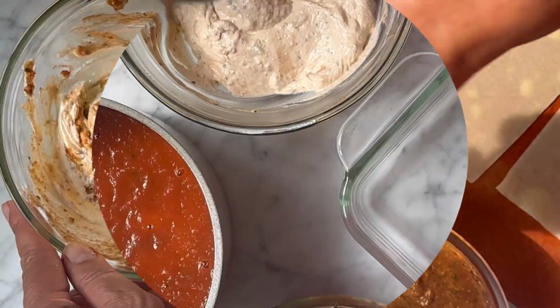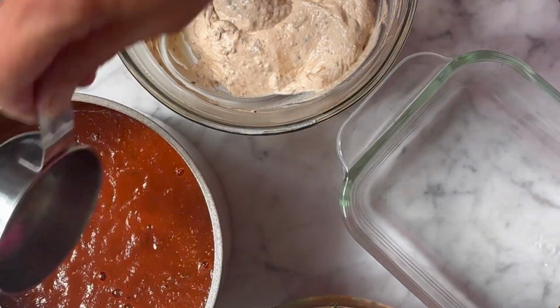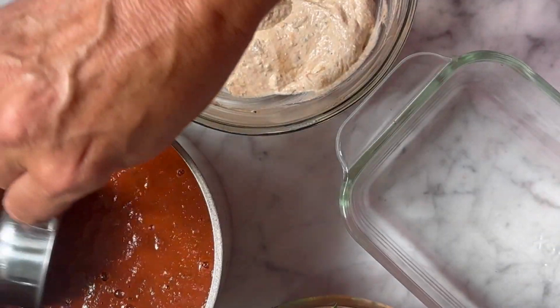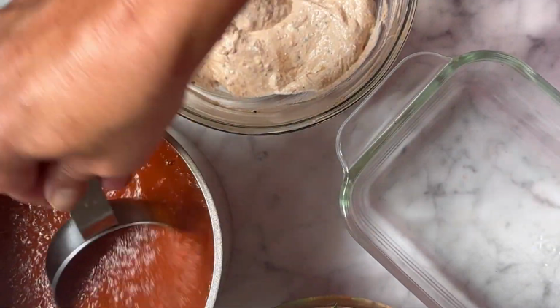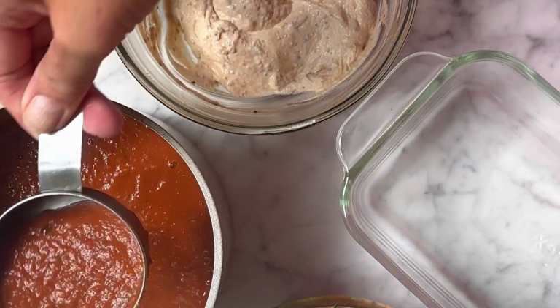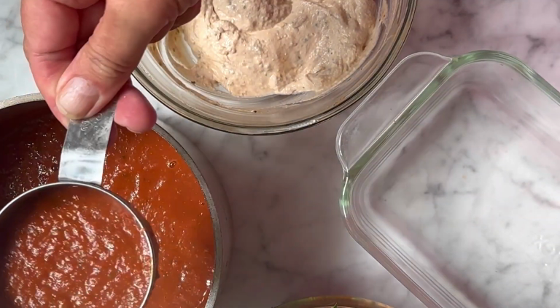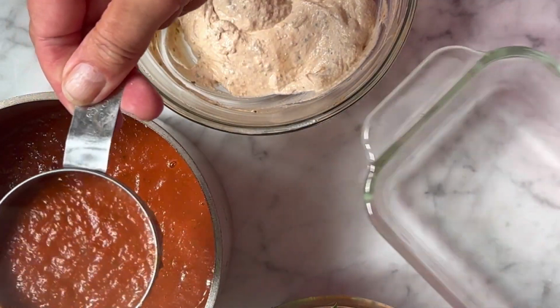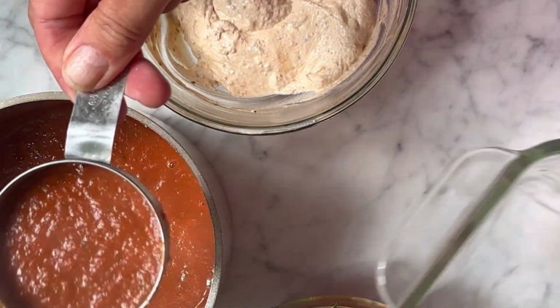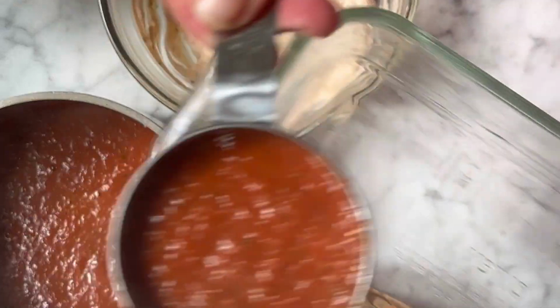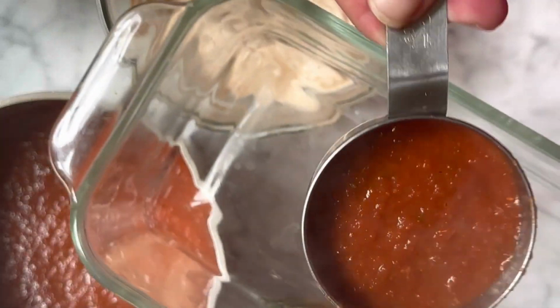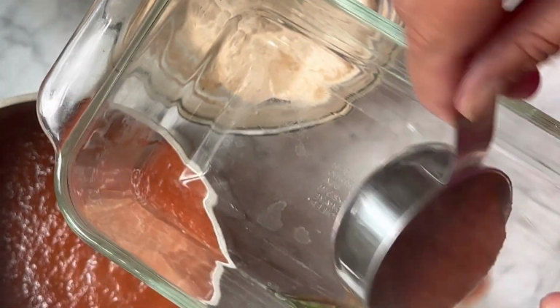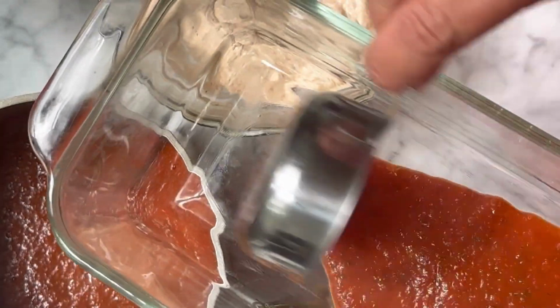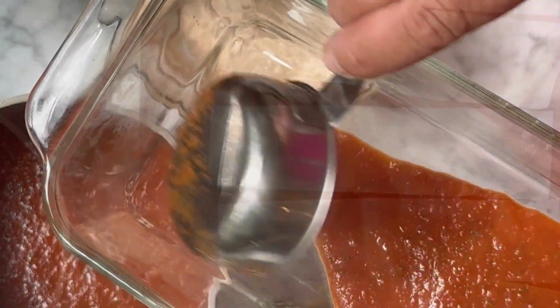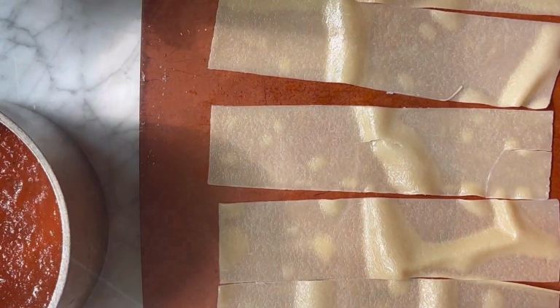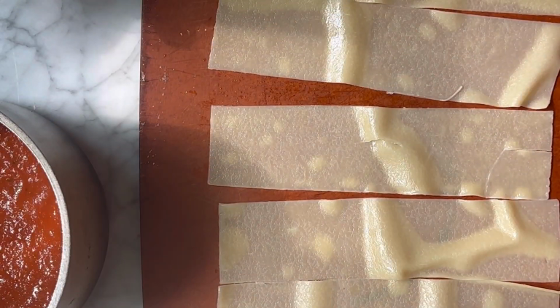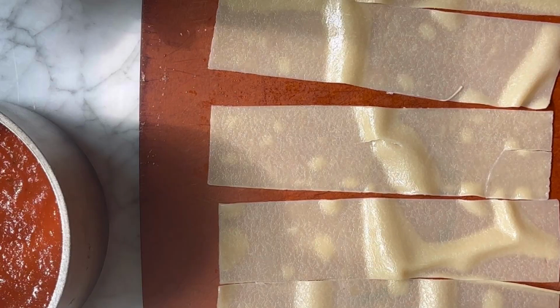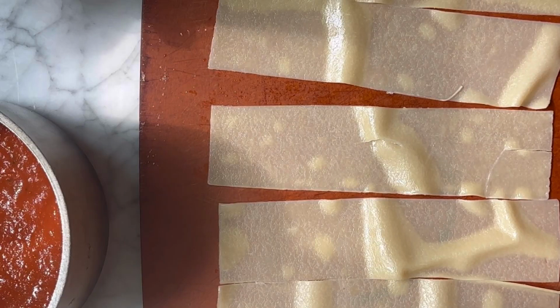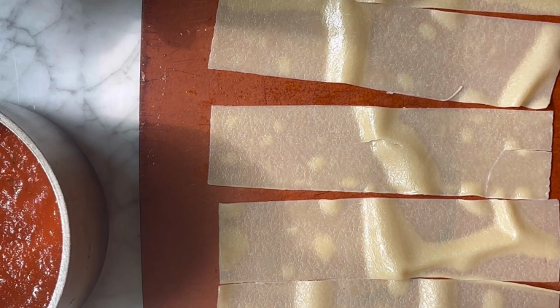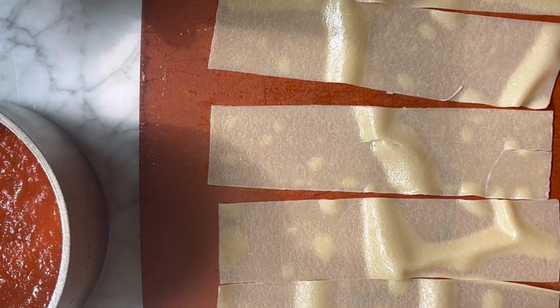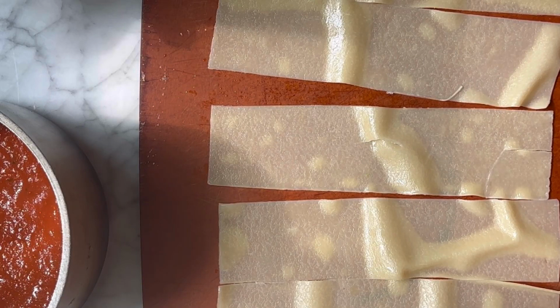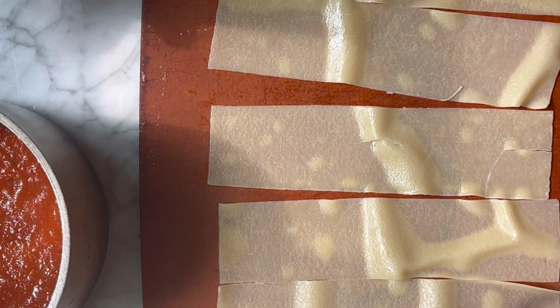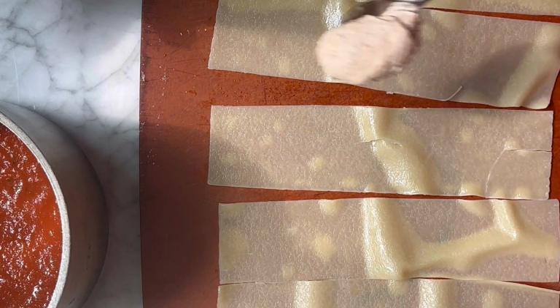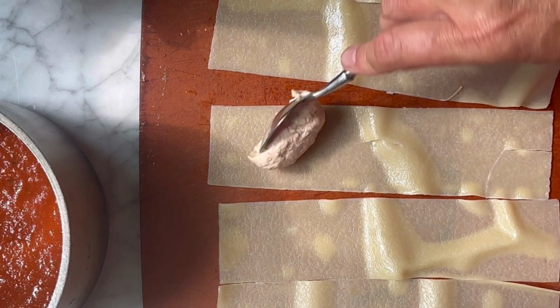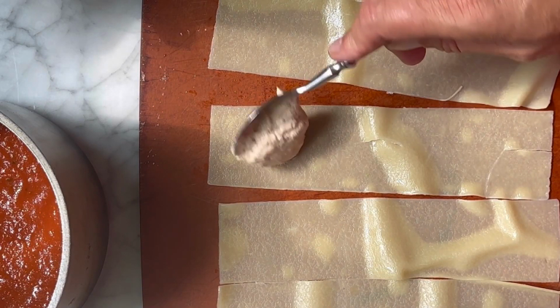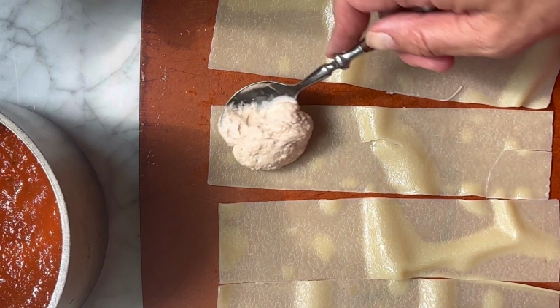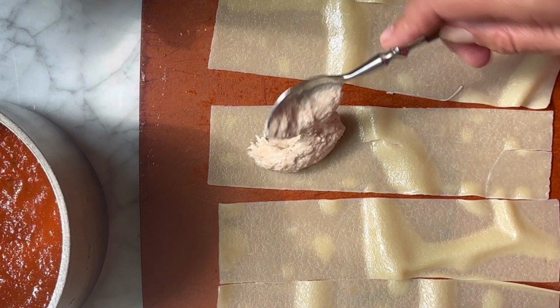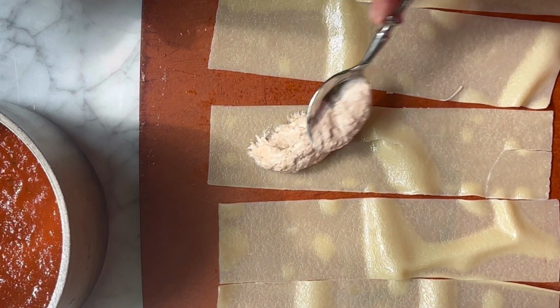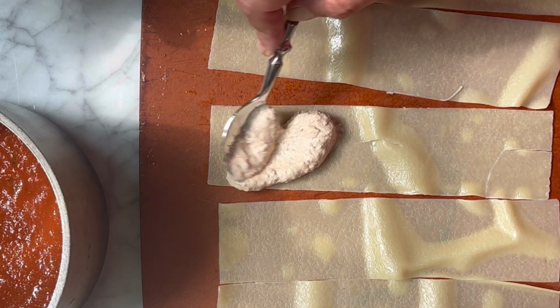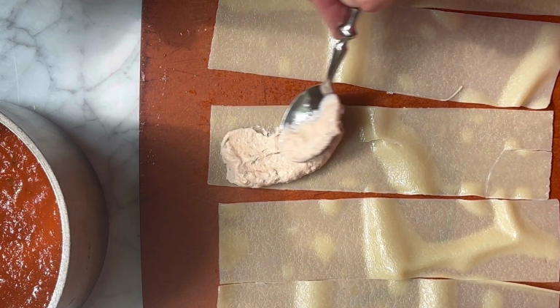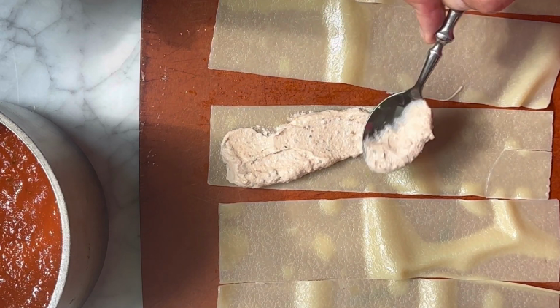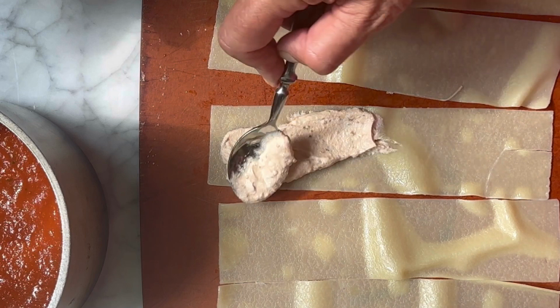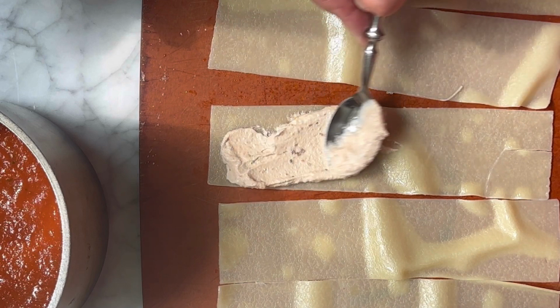Now let's get ready to roll. Spread some tomato sauce in the bottom of your loaf pan, then spread each lasagna noodle with the ricotta cheese mixture.